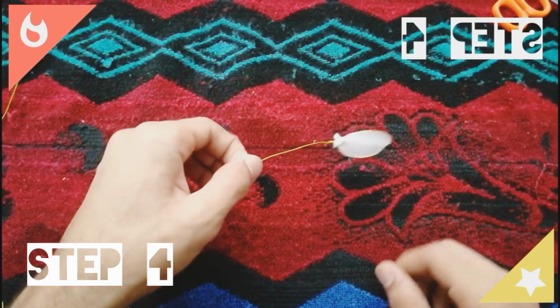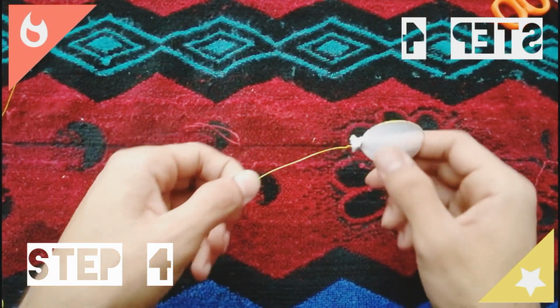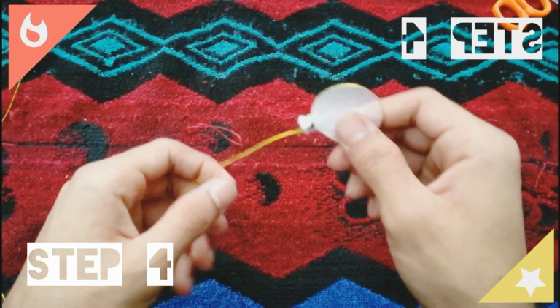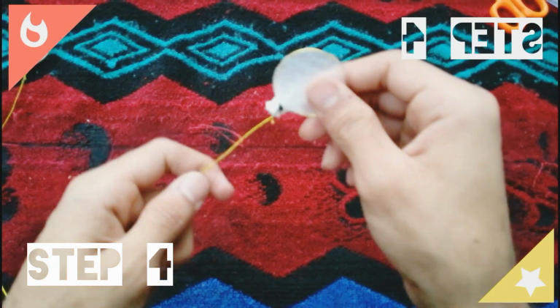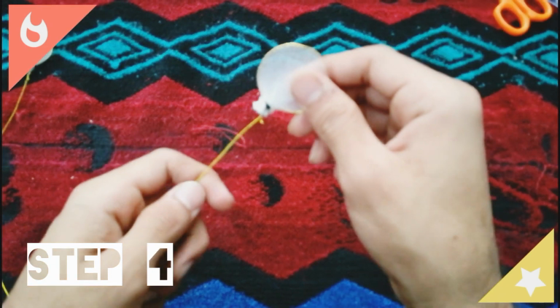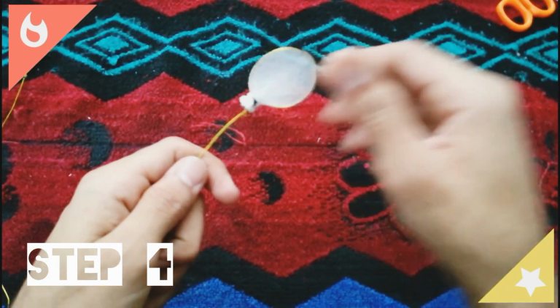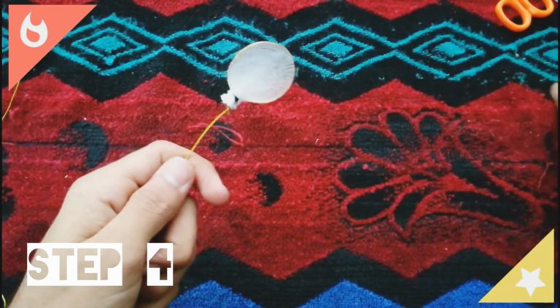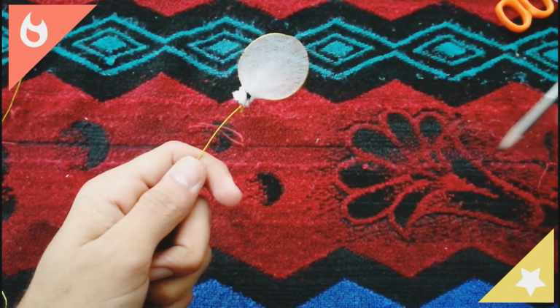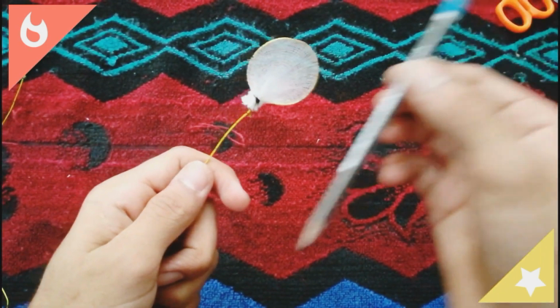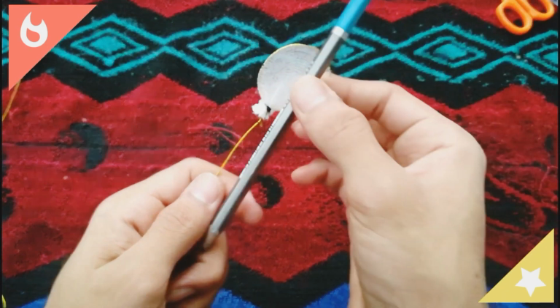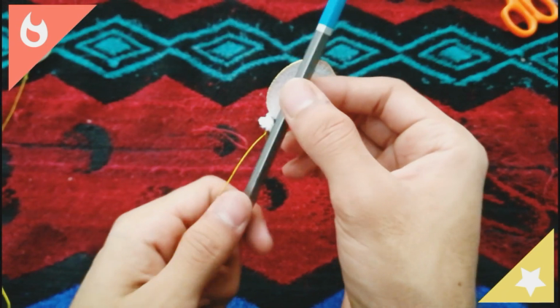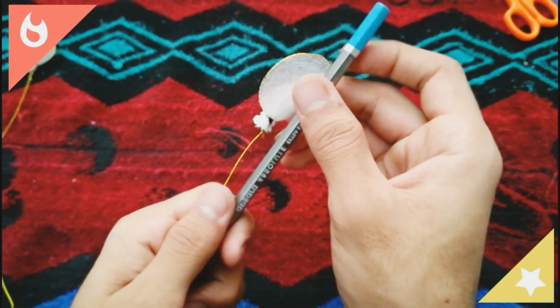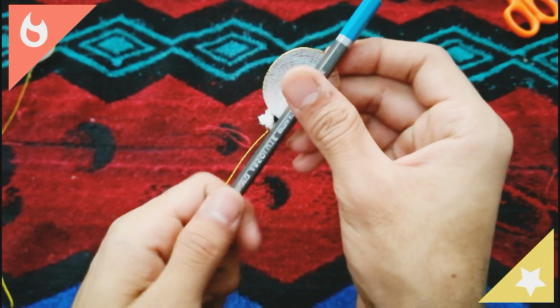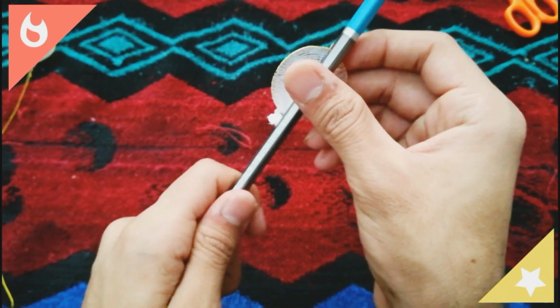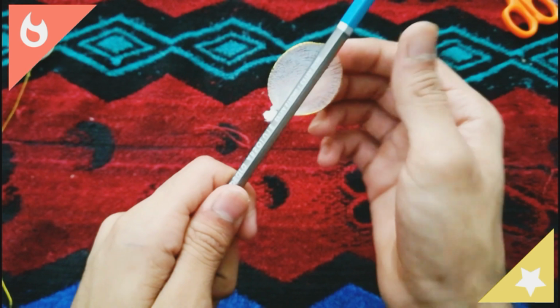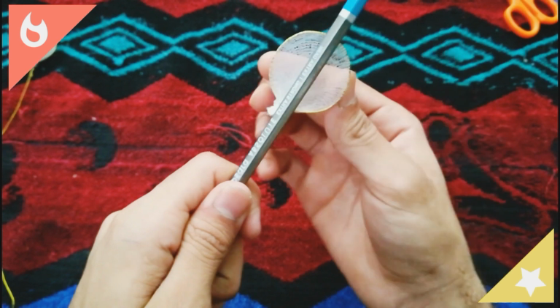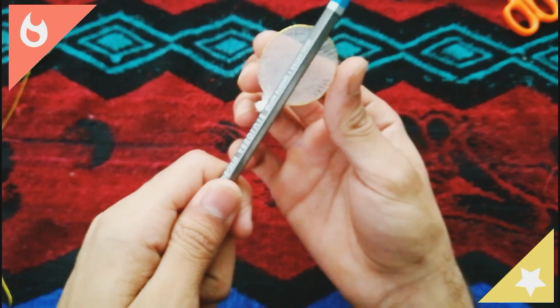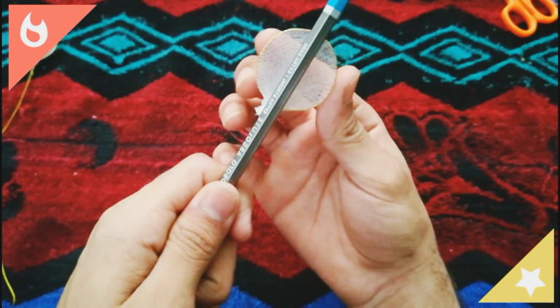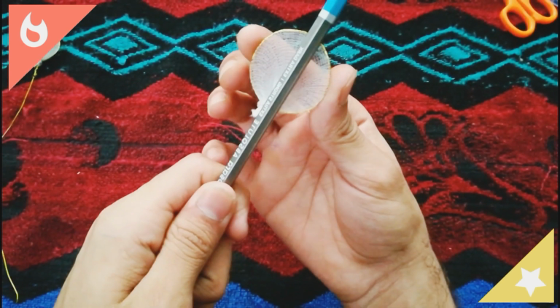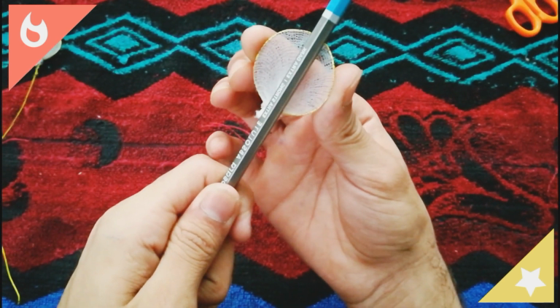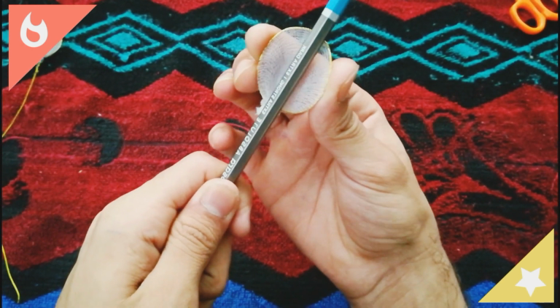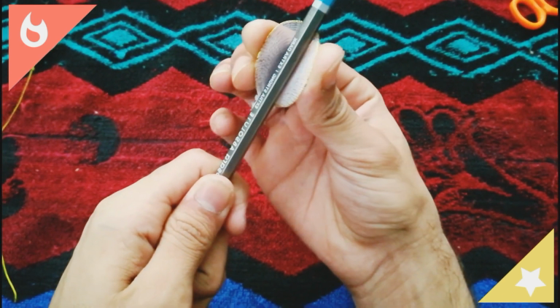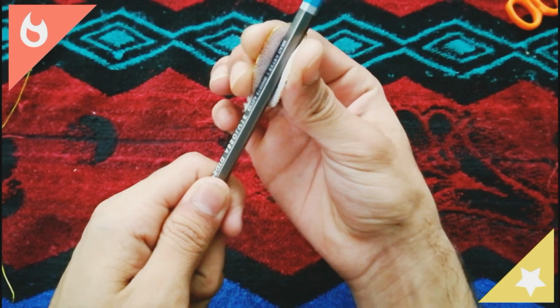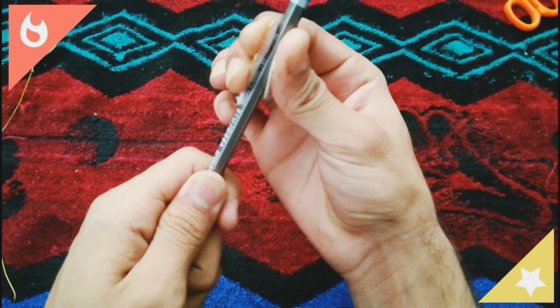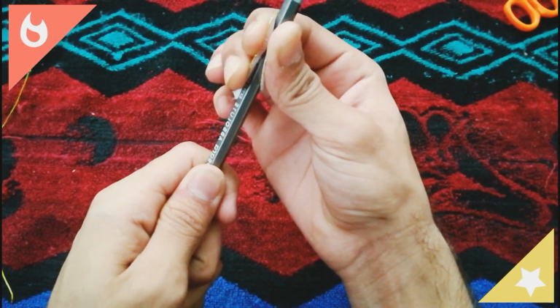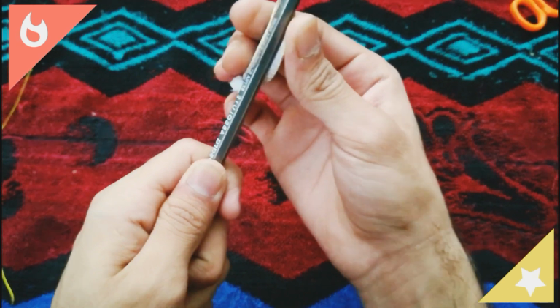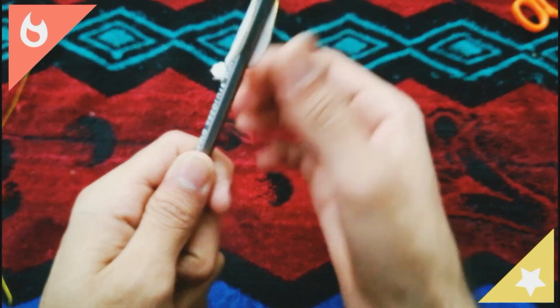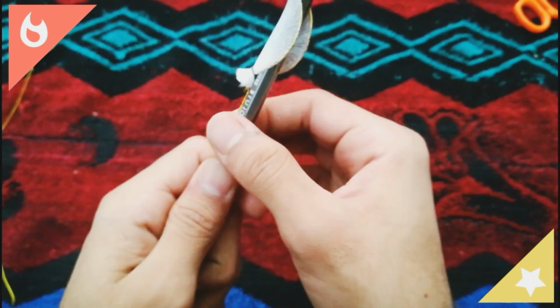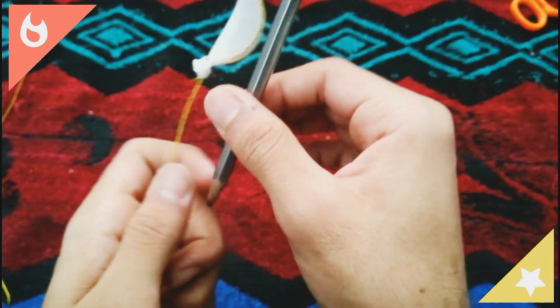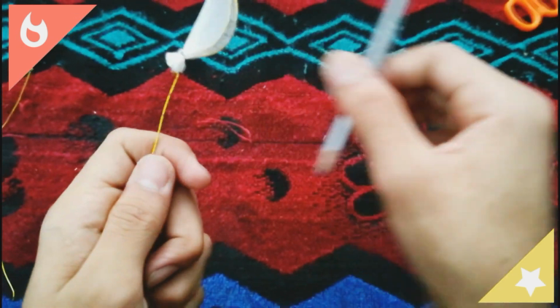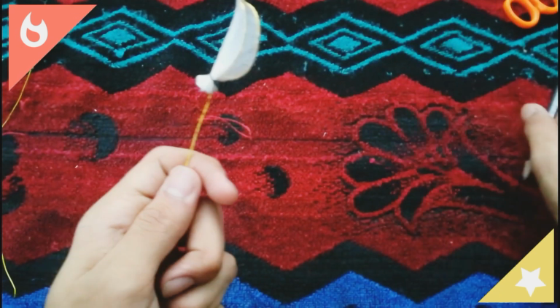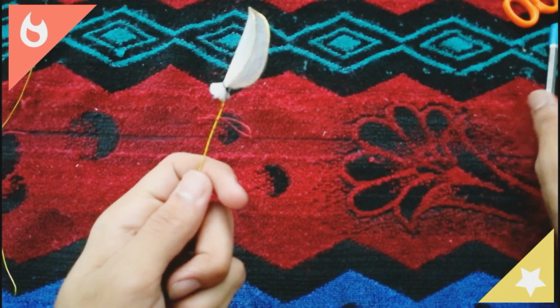Step 4. Just take one petal and fold it with the help of a pencil so that it will give you a shape of an inner groove.